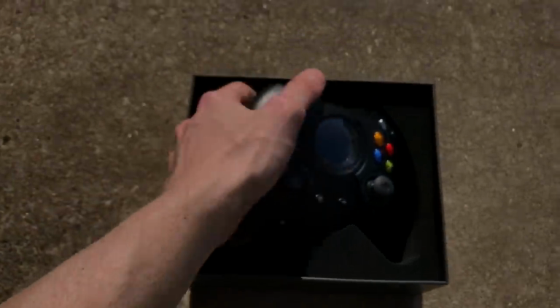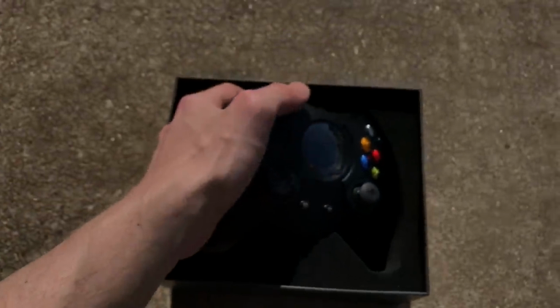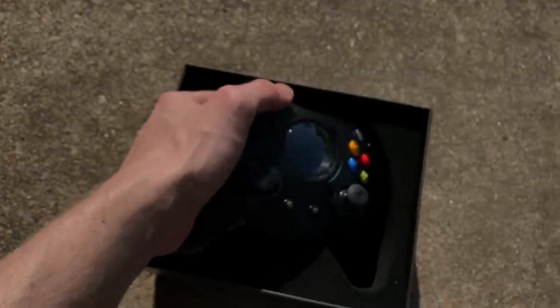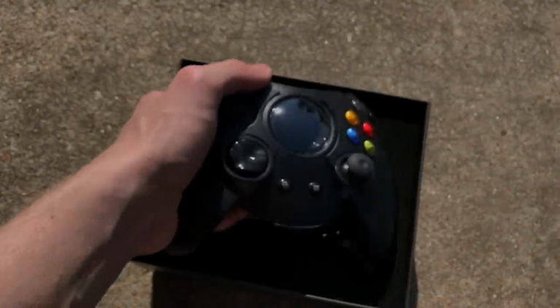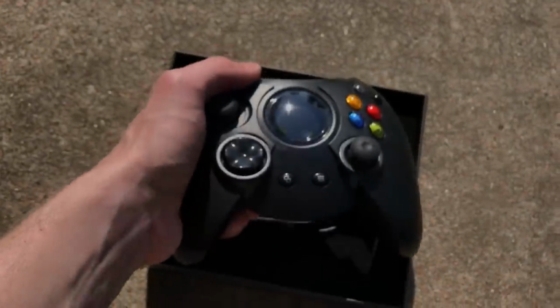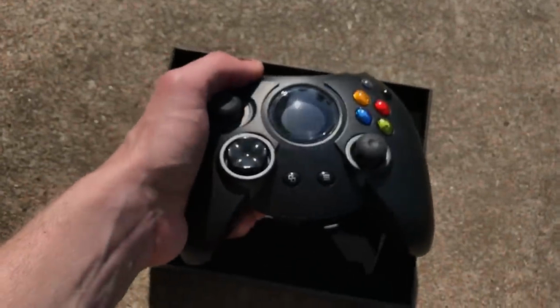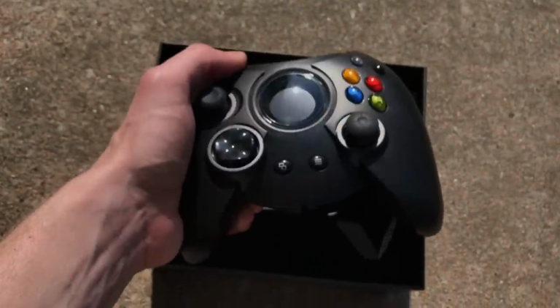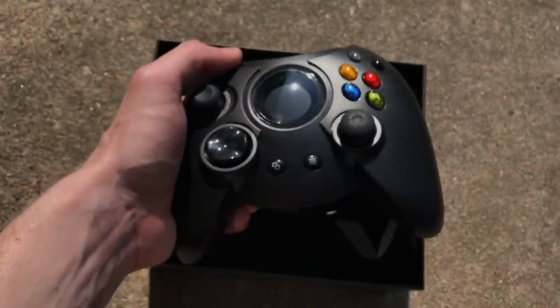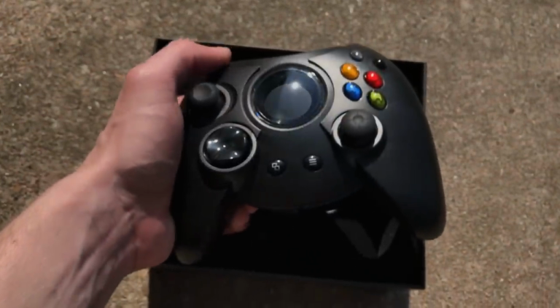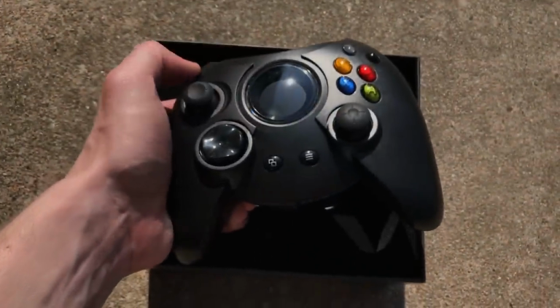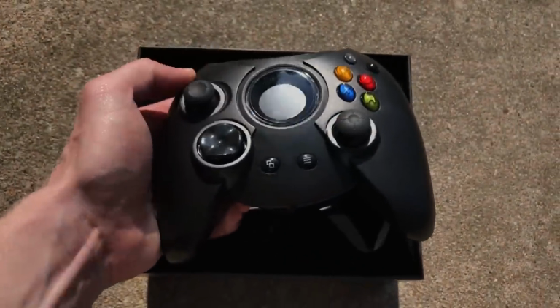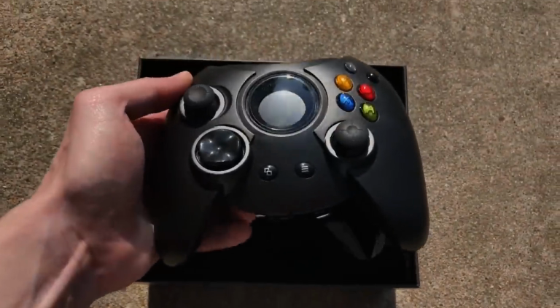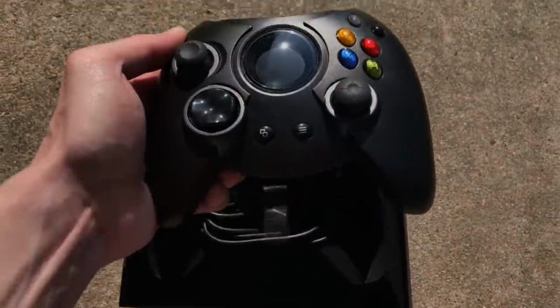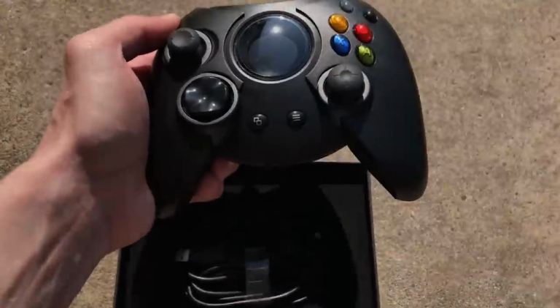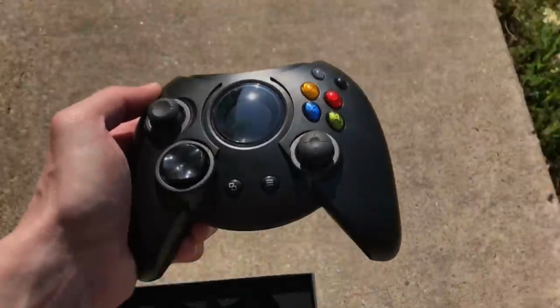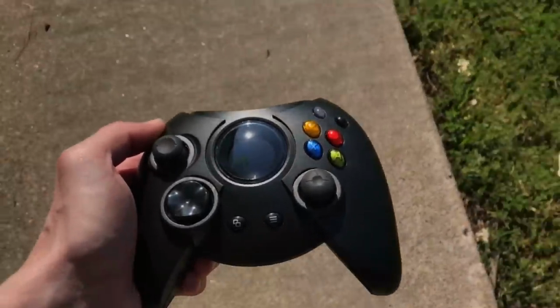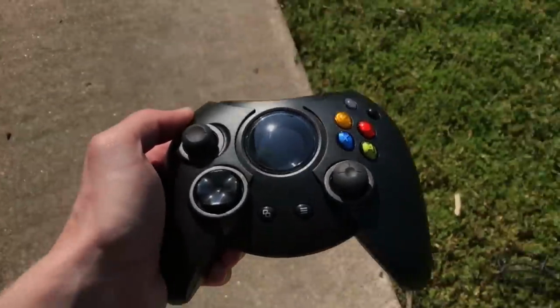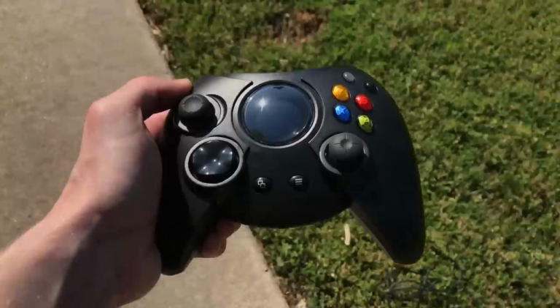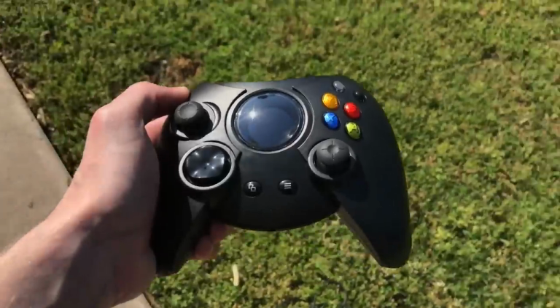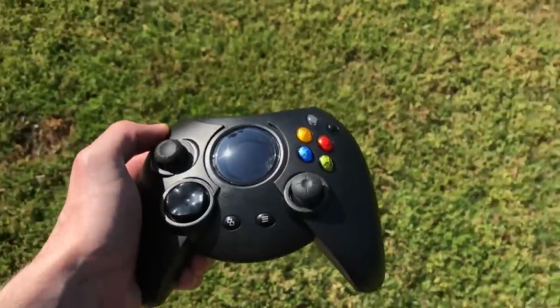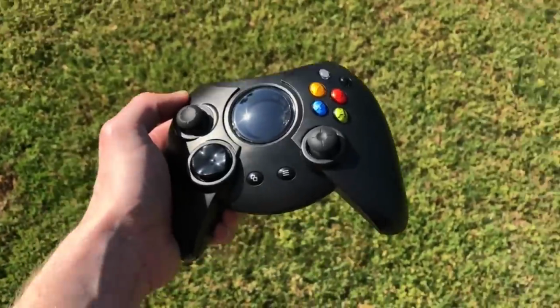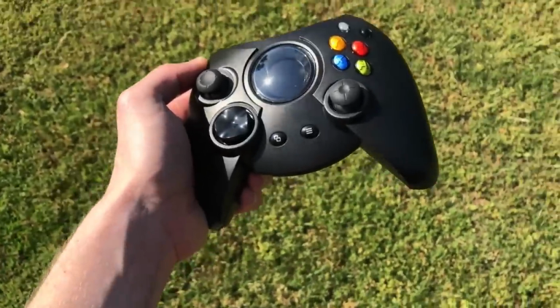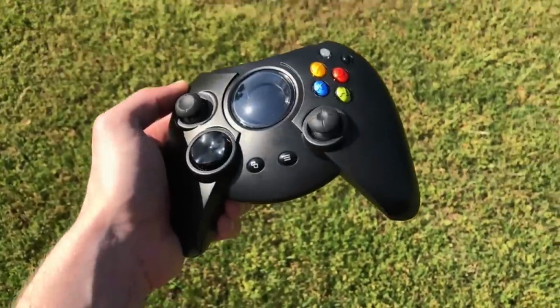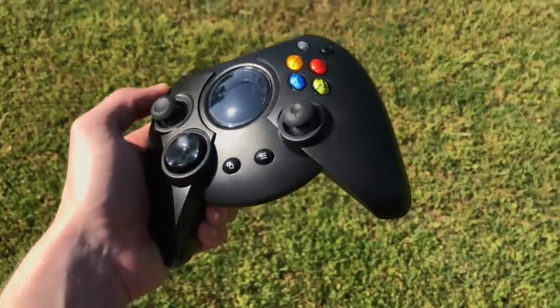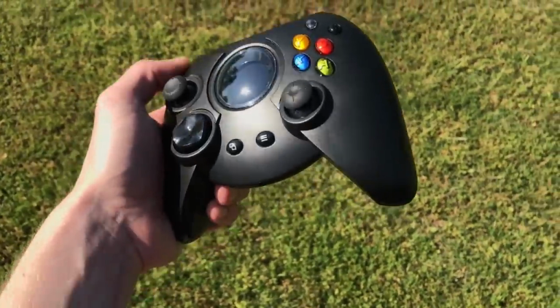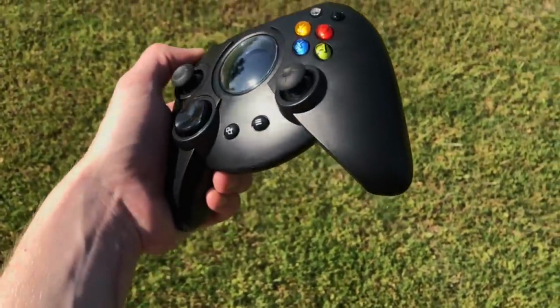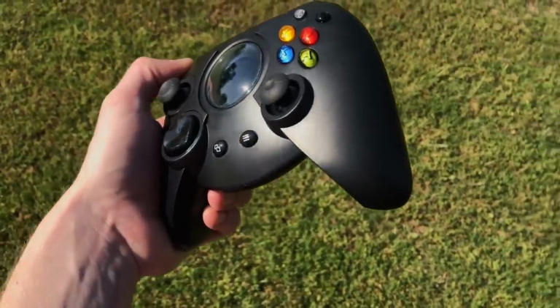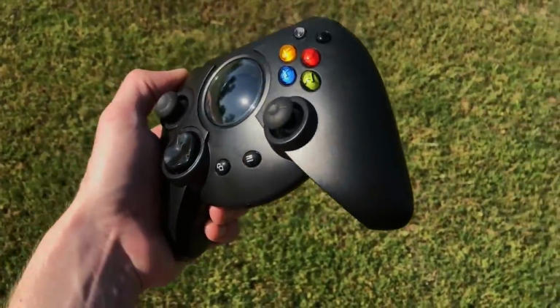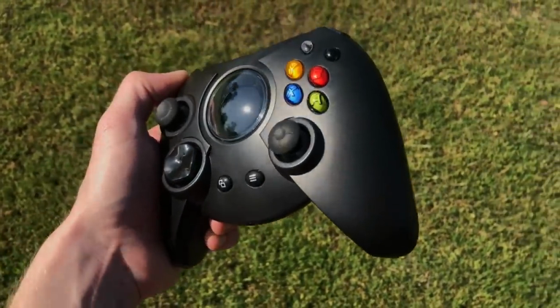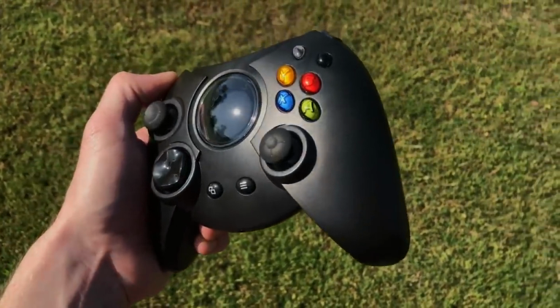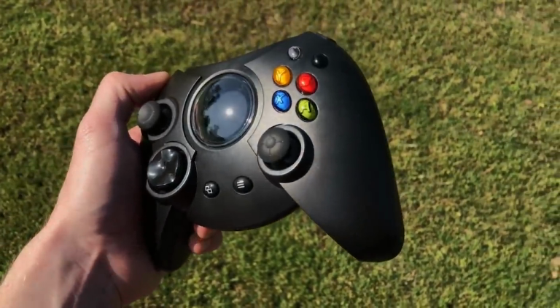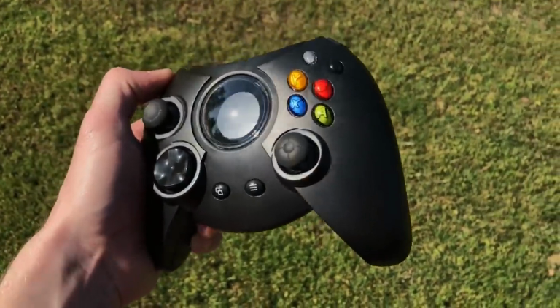They put an OLED screen in the controller, but they couldn't put a battery in it, which is ironic, really, considering how goddamn big this thing is.